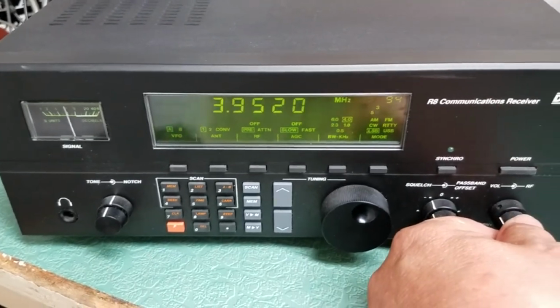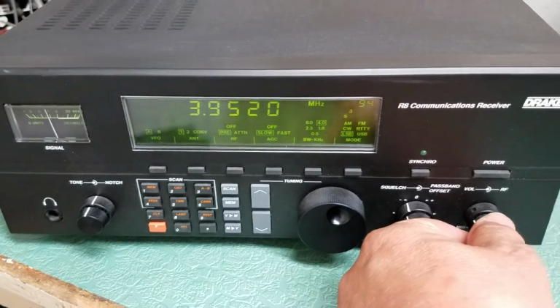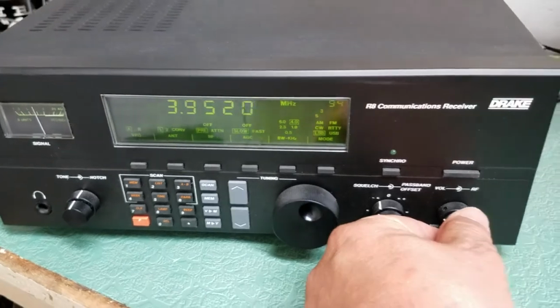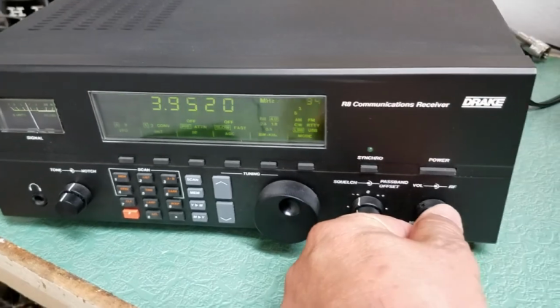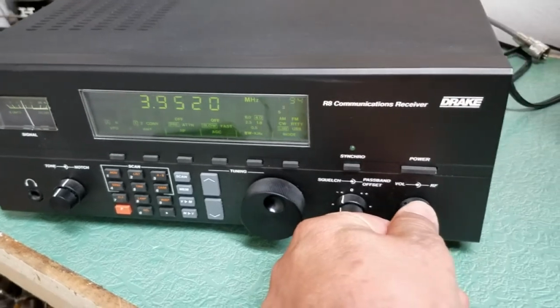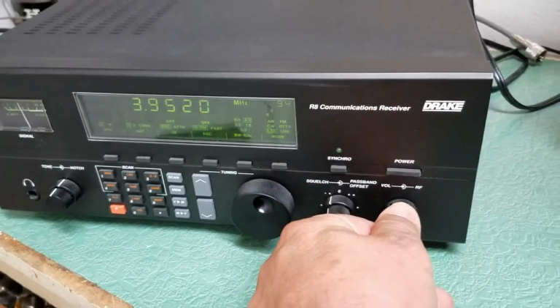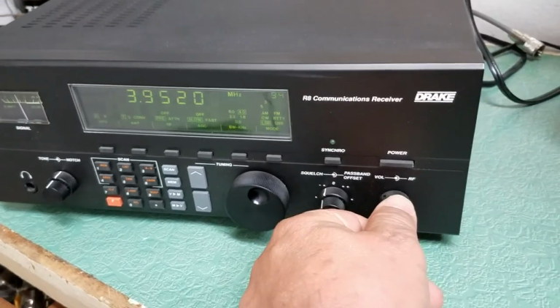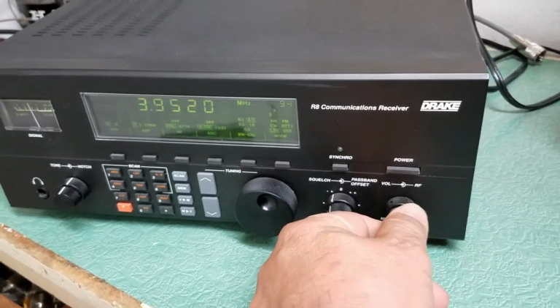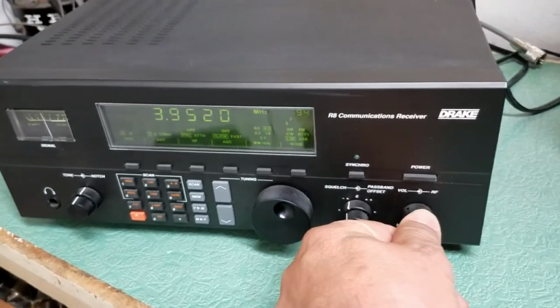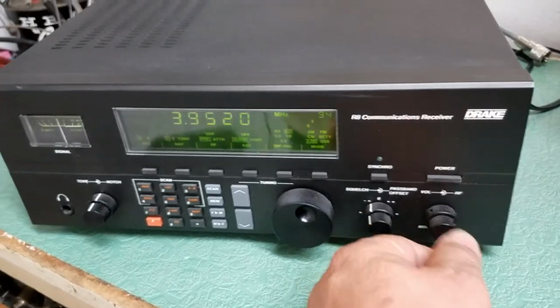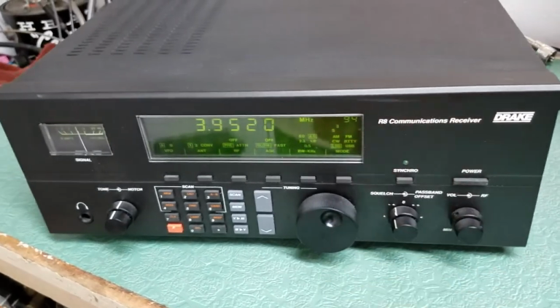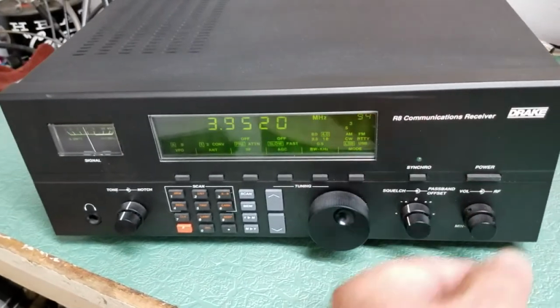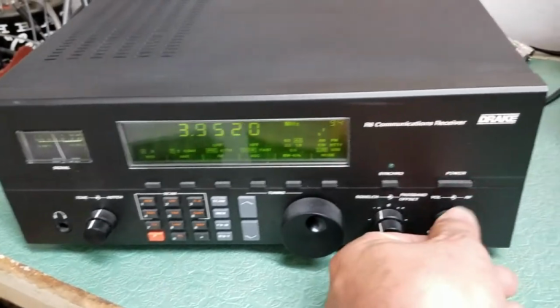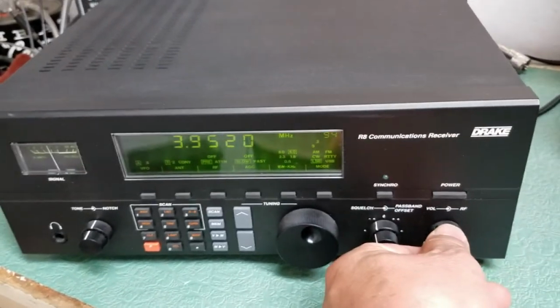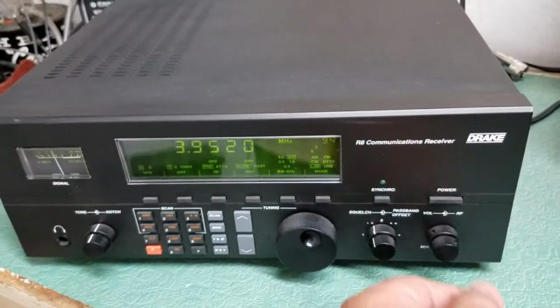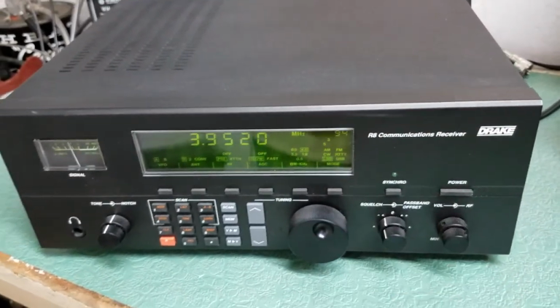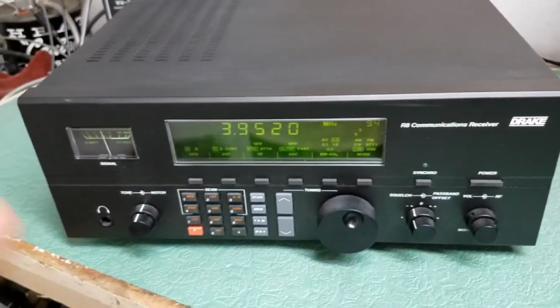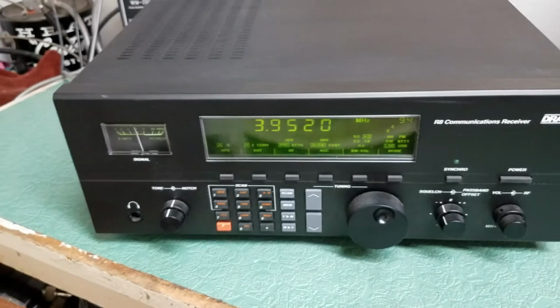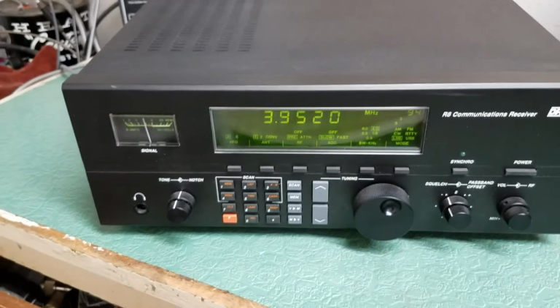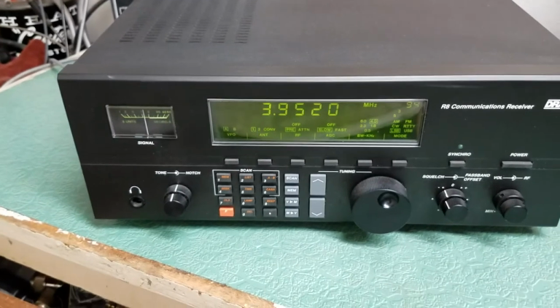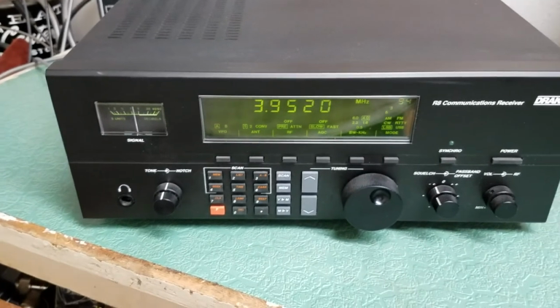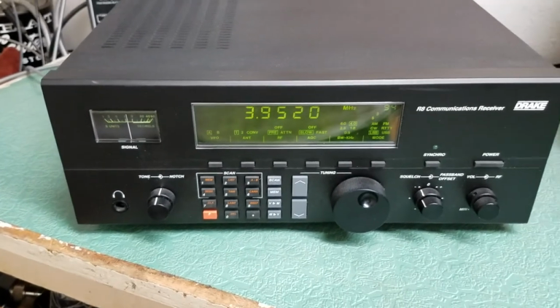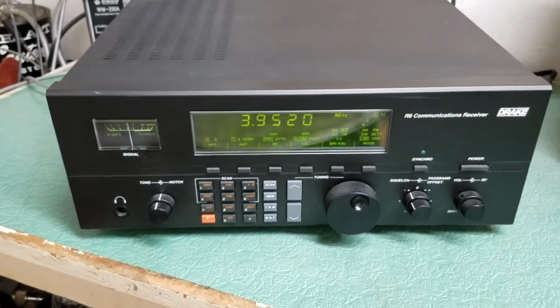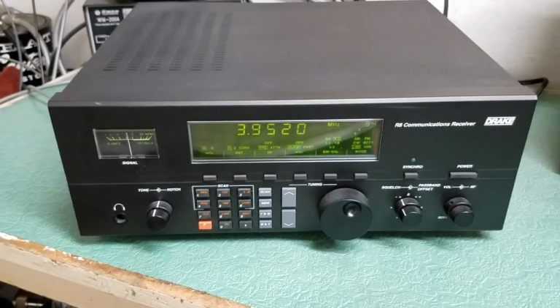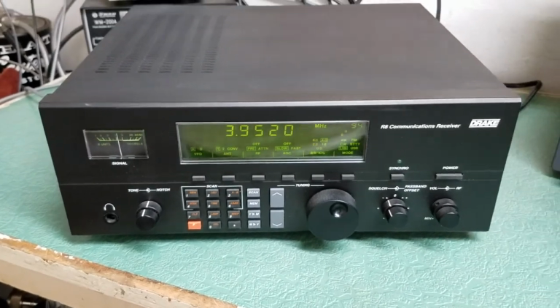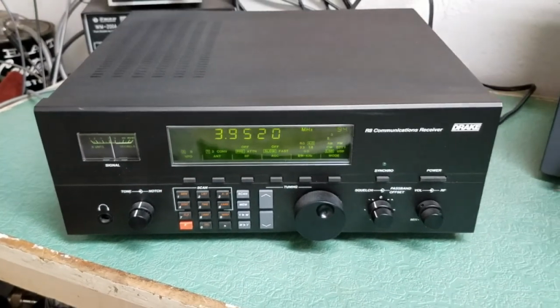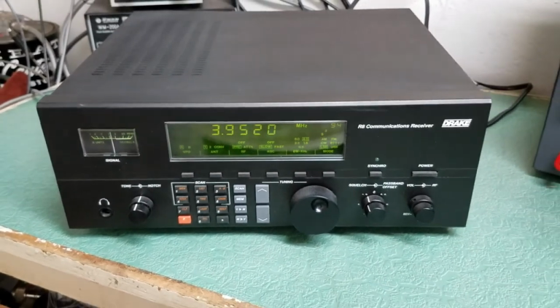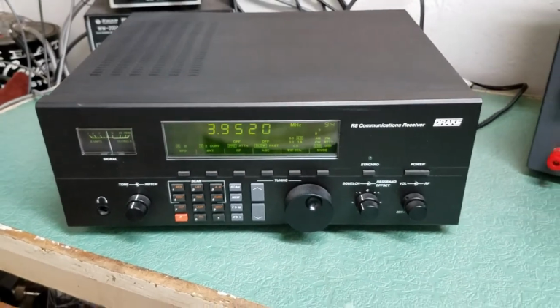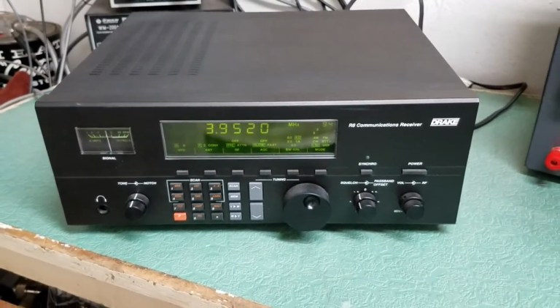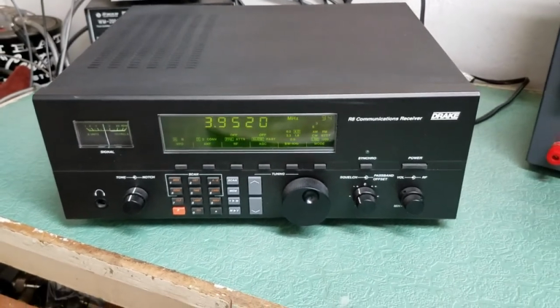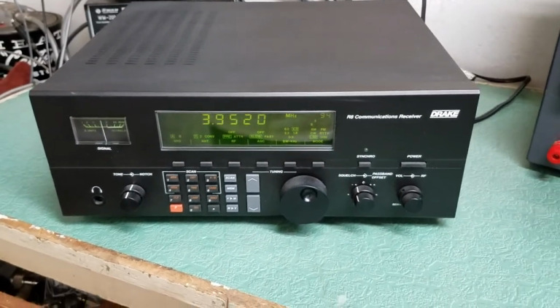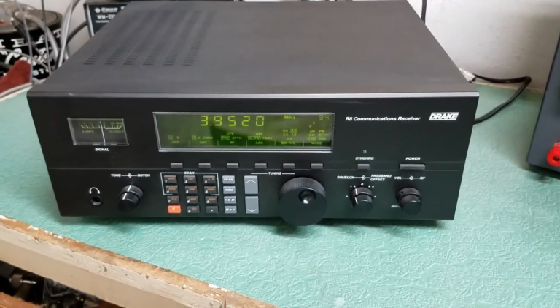But anyway, it works nicely. All functions work on it as they should. This is the Drake model R8 communications receiver.